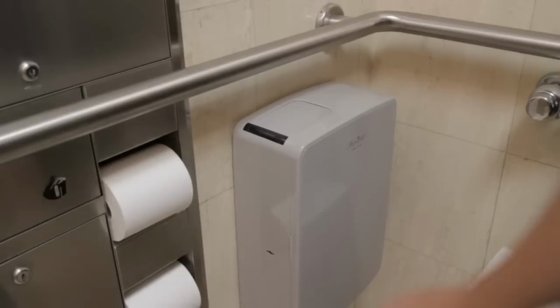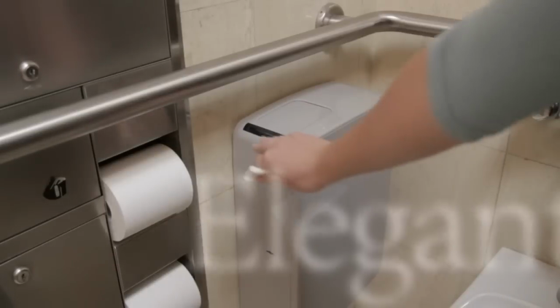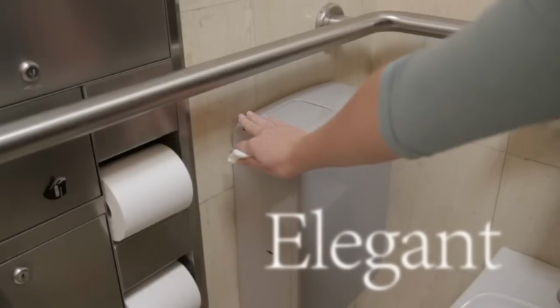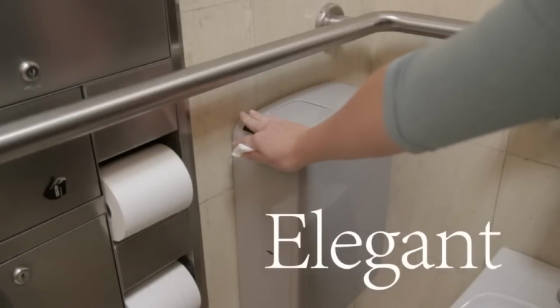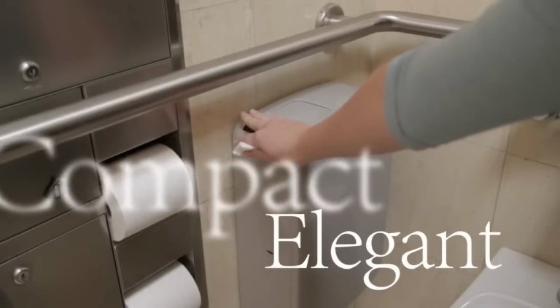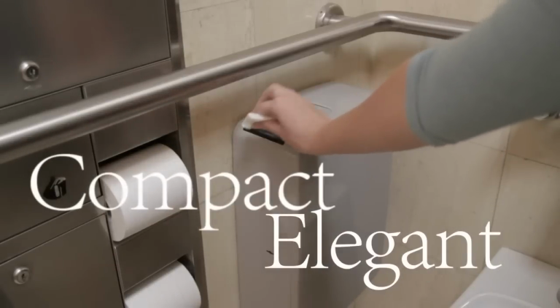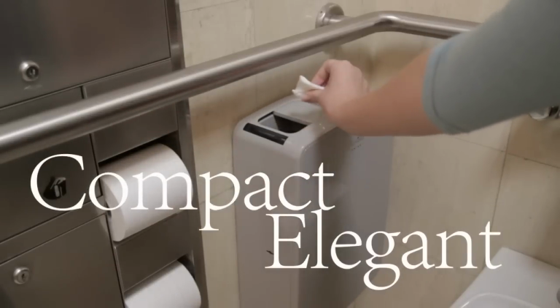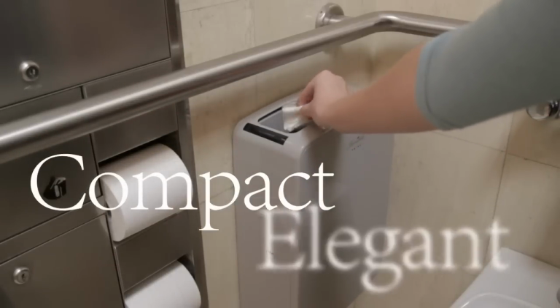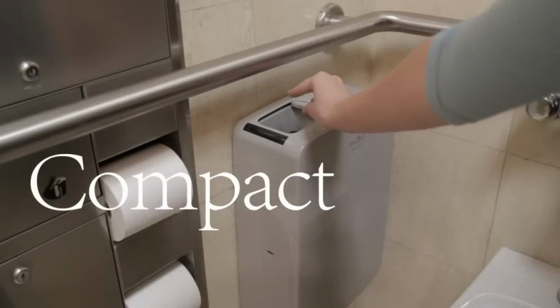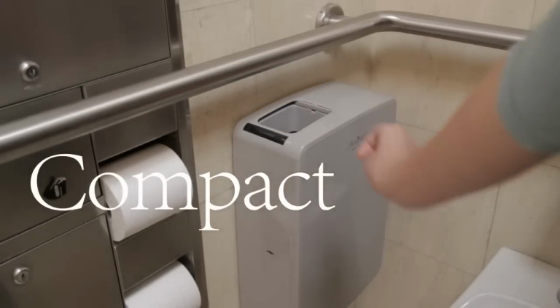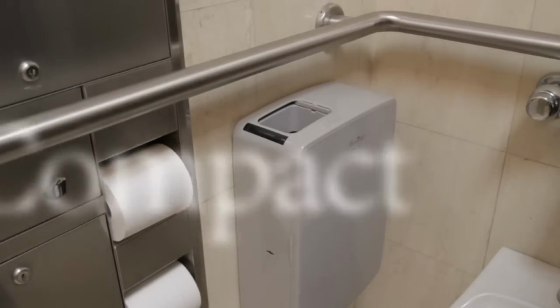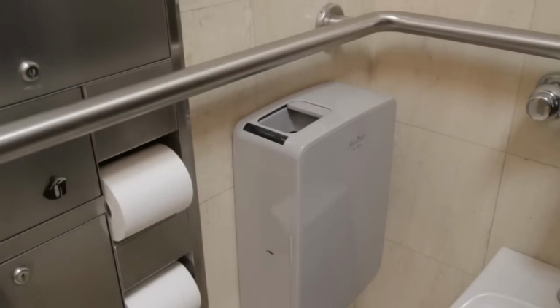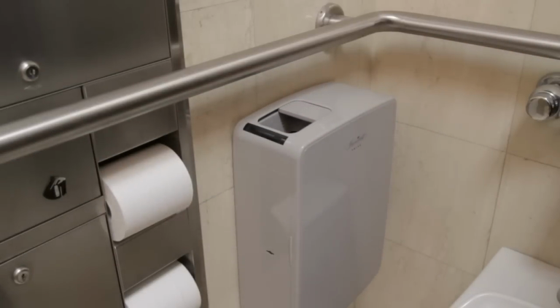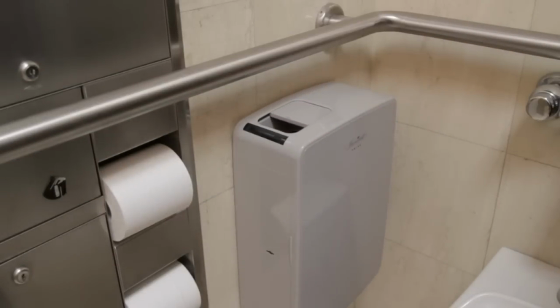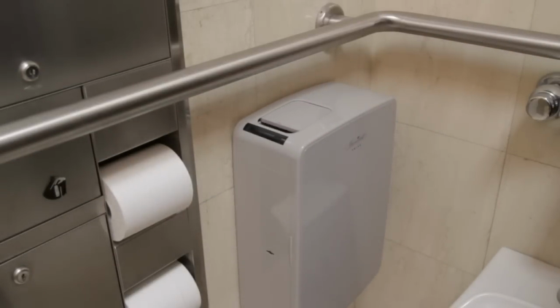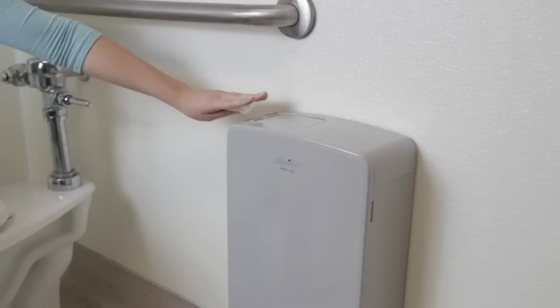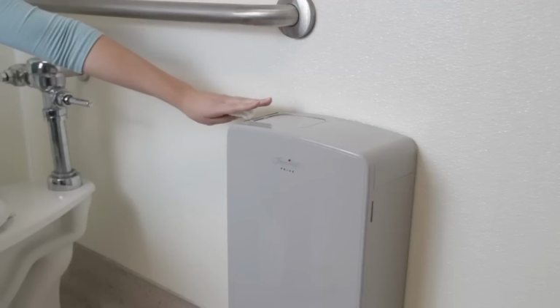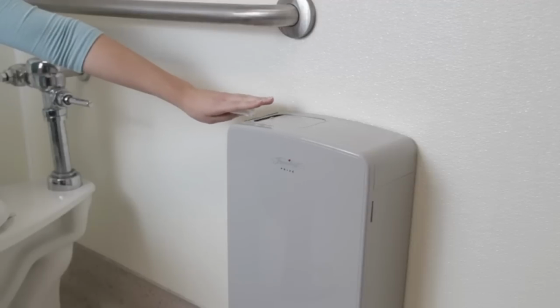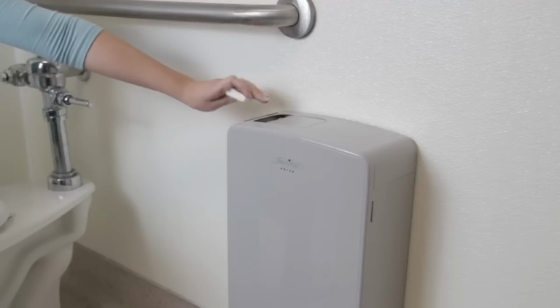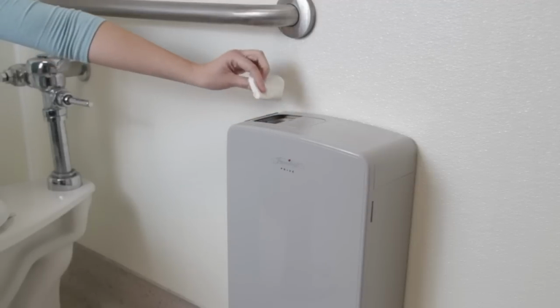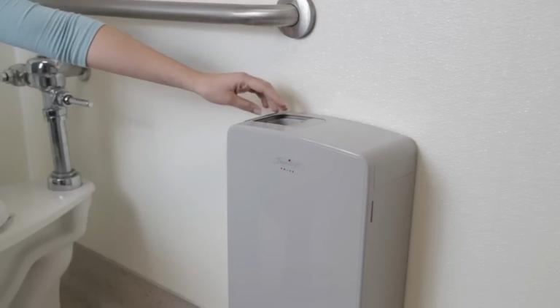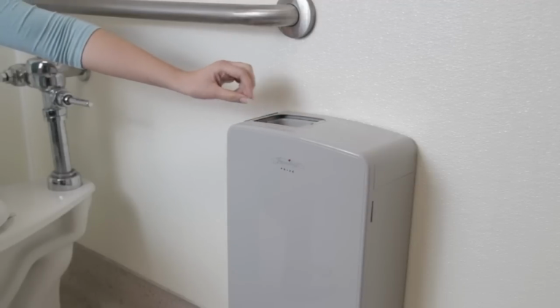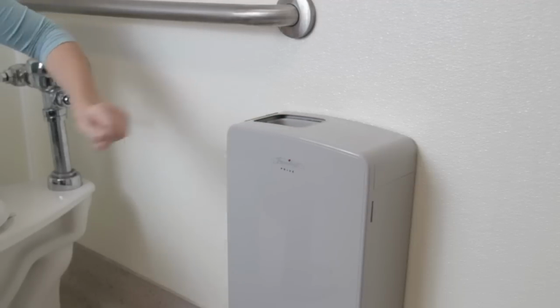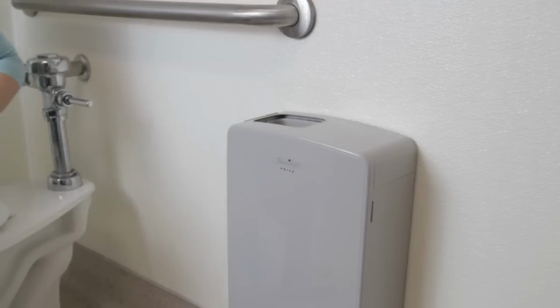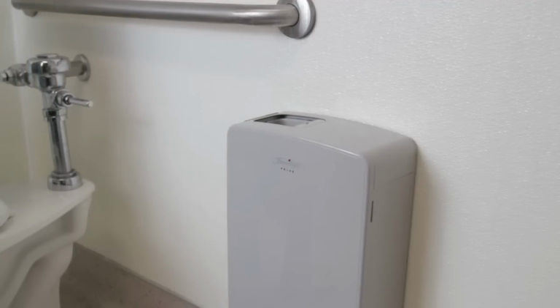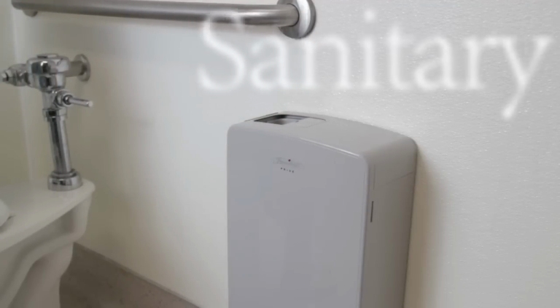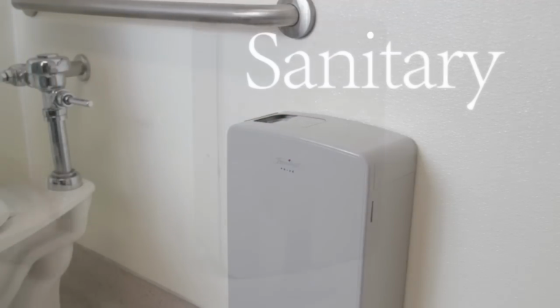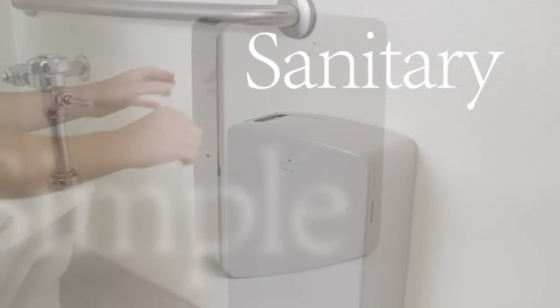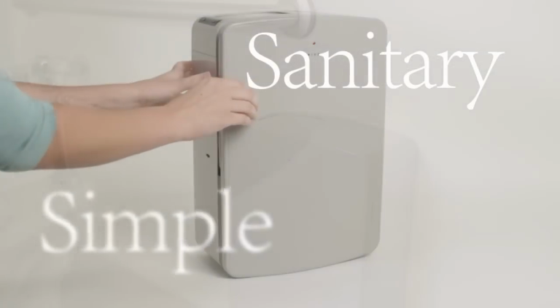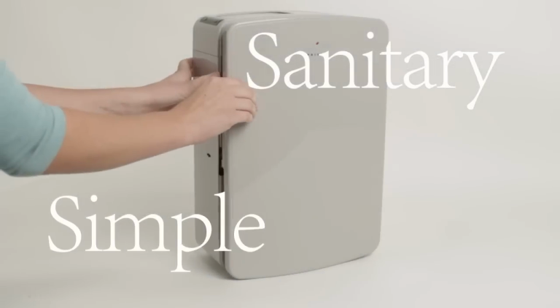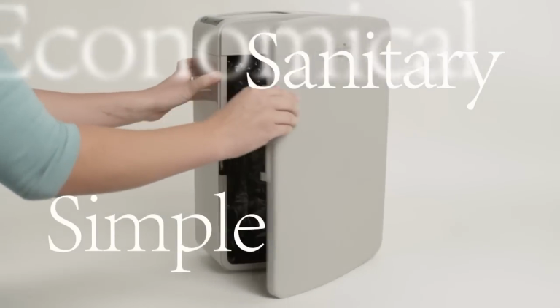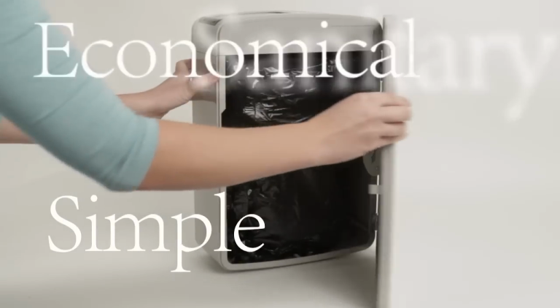Elegant and compact, Preve's wall mount design fits any restroom. Both disposal and maintenance are sanitary, simple, and economical.